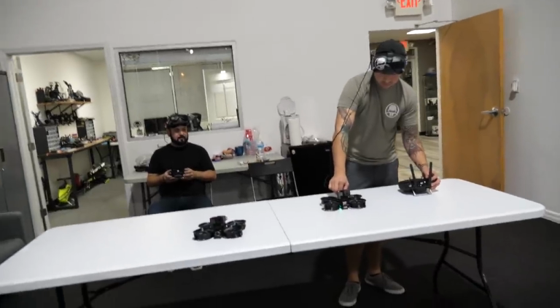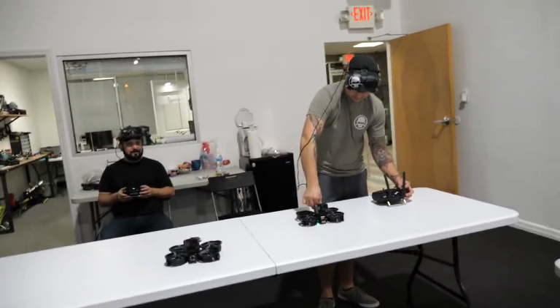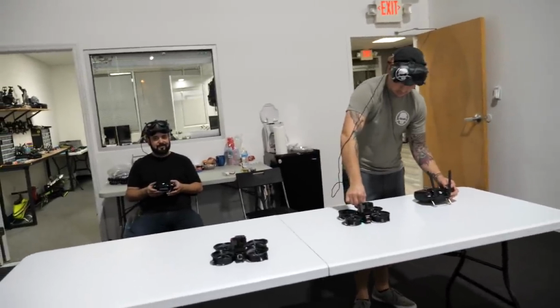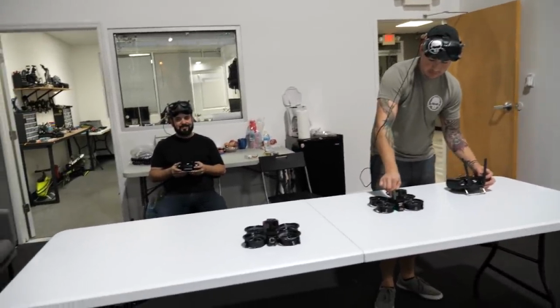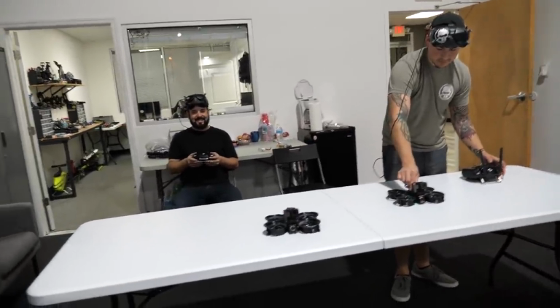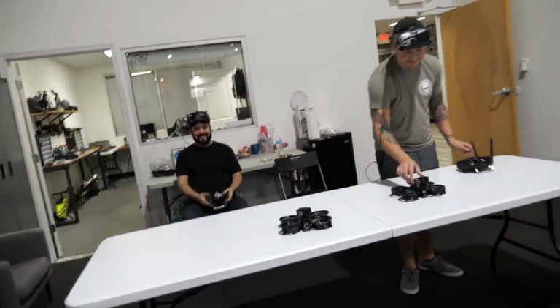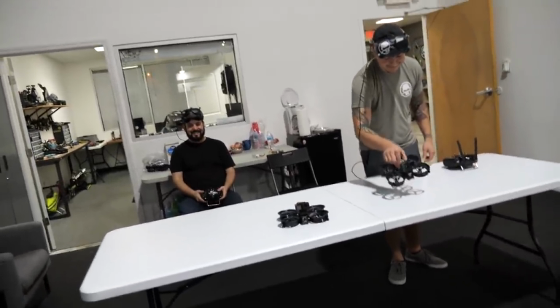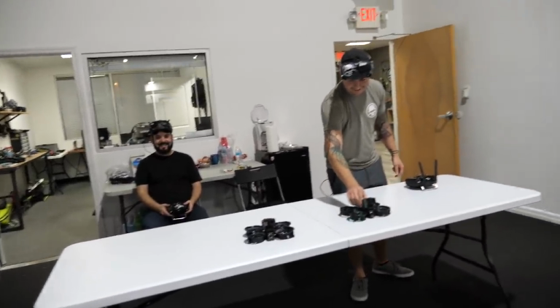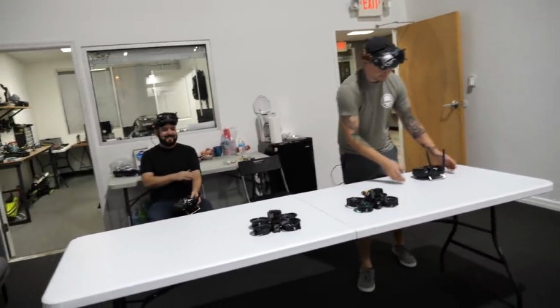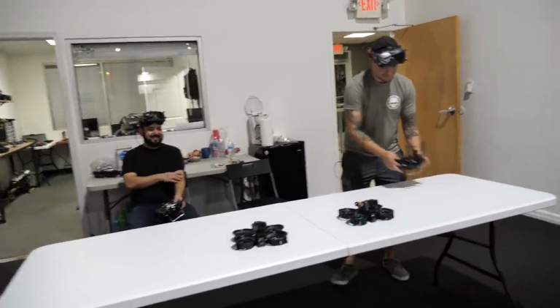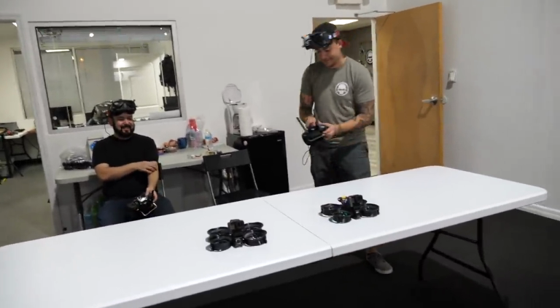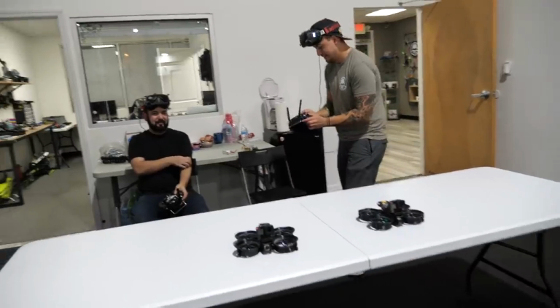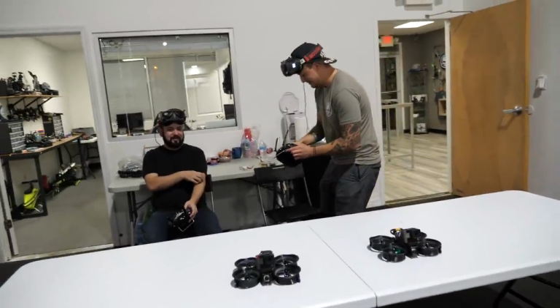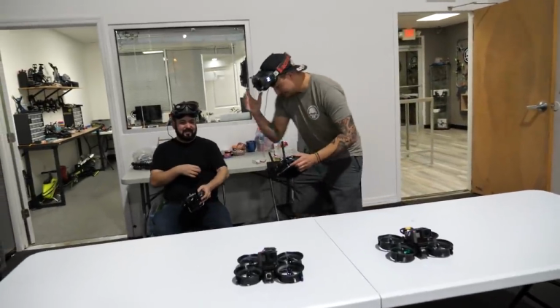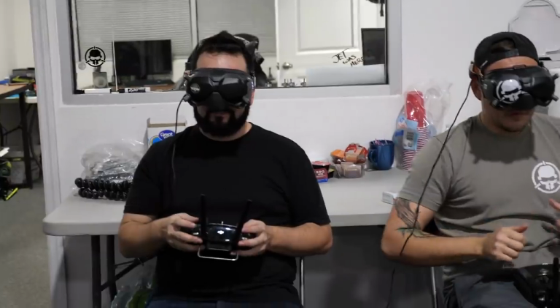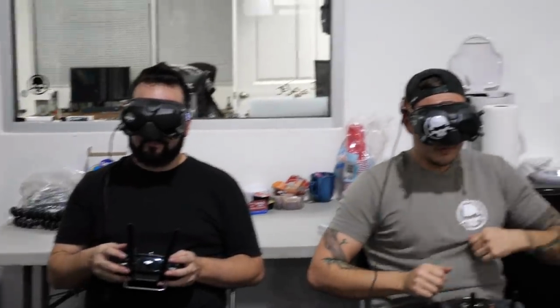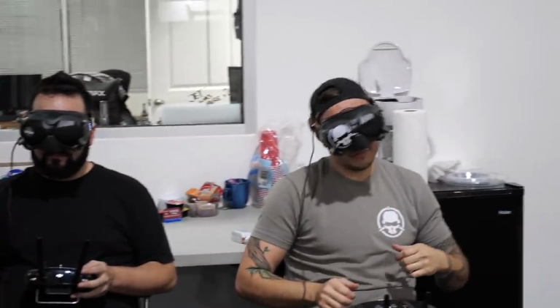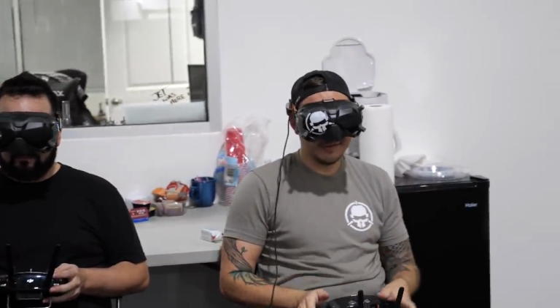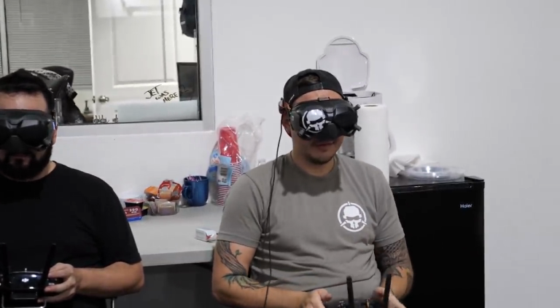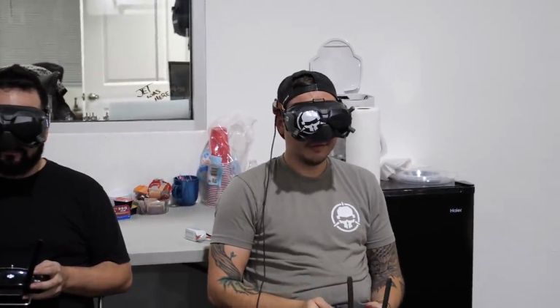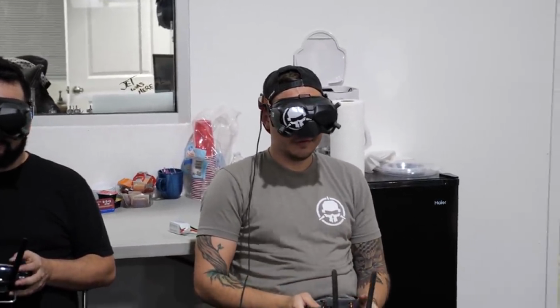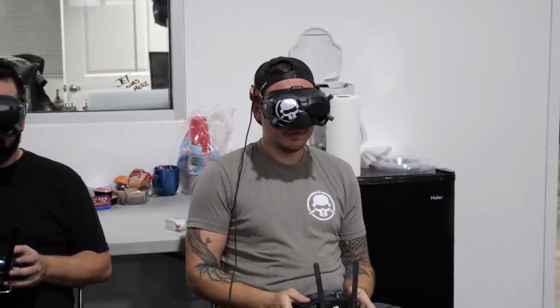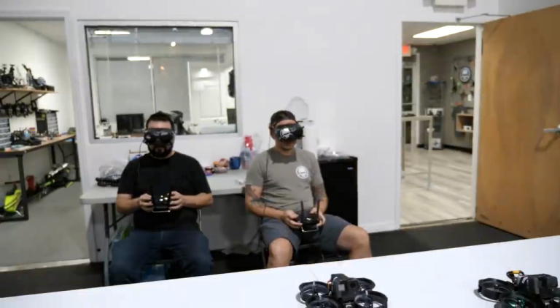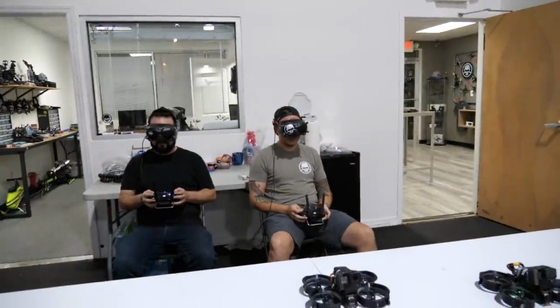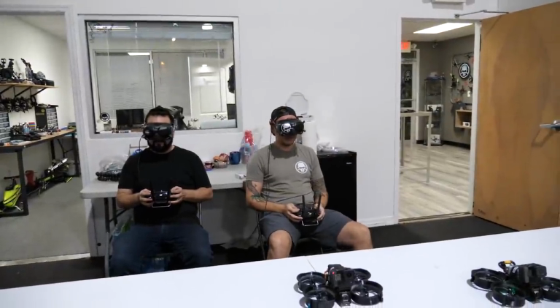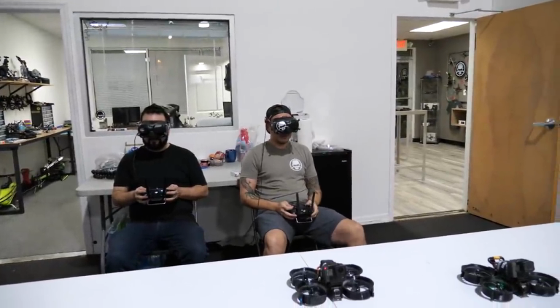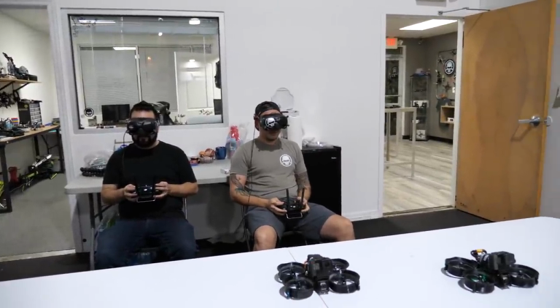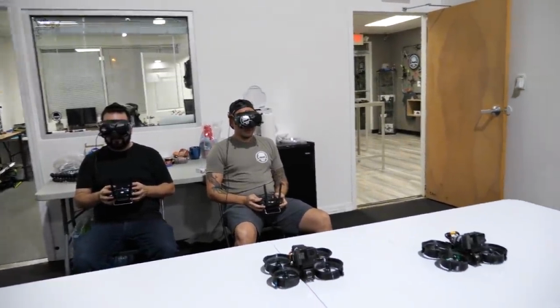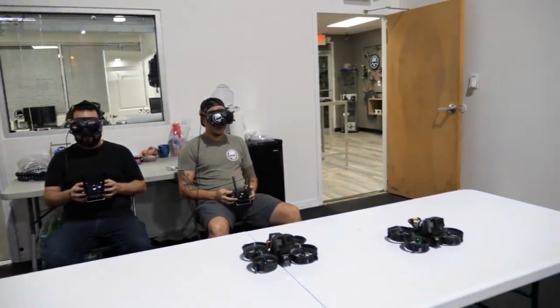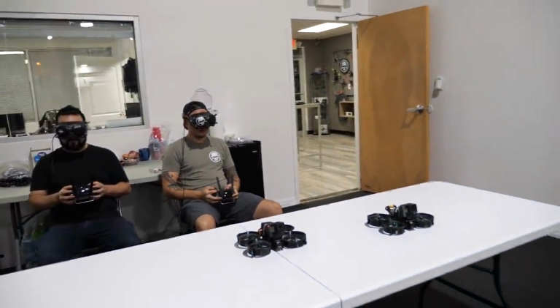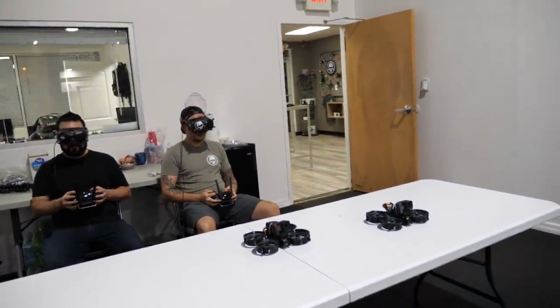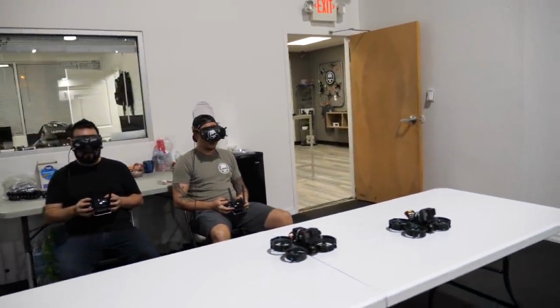I'm your host, Les Scully, and we are at the first weekly Rotor Riot Cinewhoop Spectacular — Jeff Jaboy Vortex versus Tyler Groose Crane. Racers, arm your quads. Less than five.